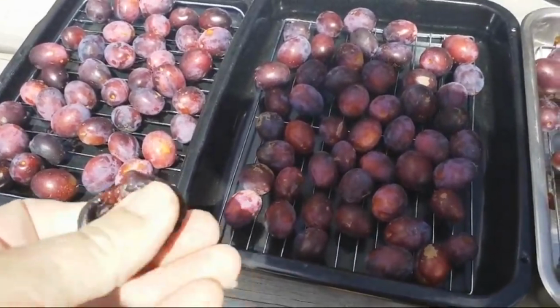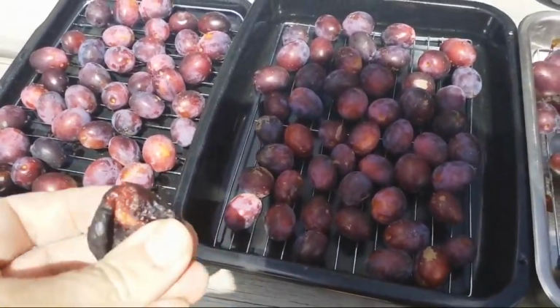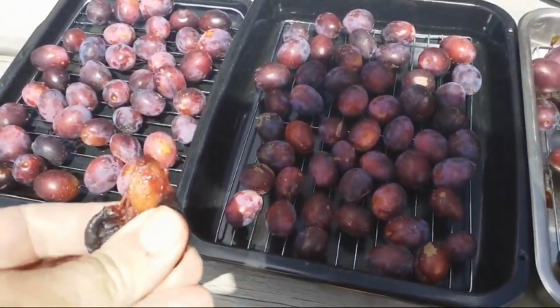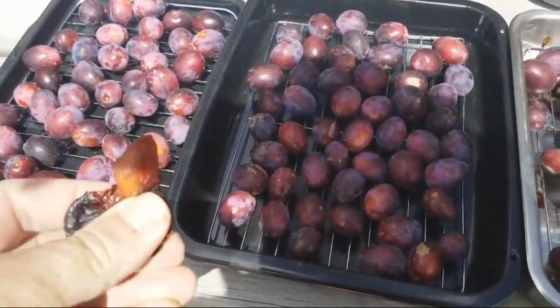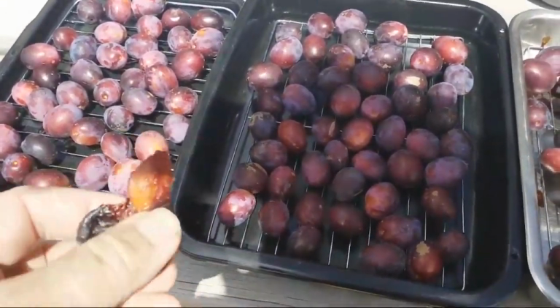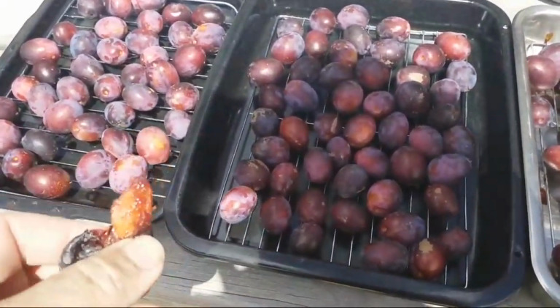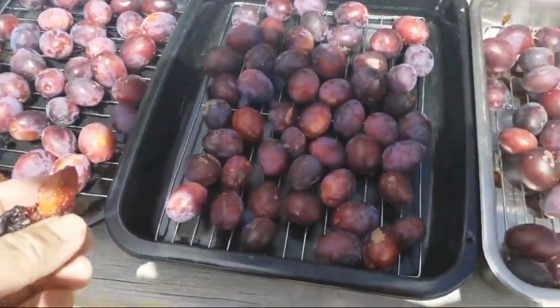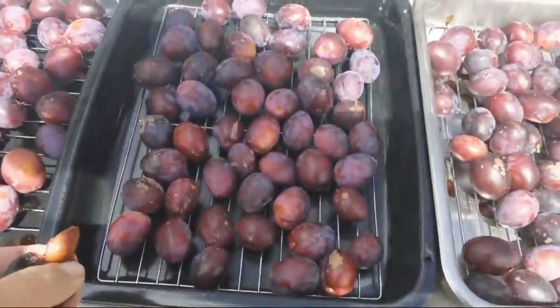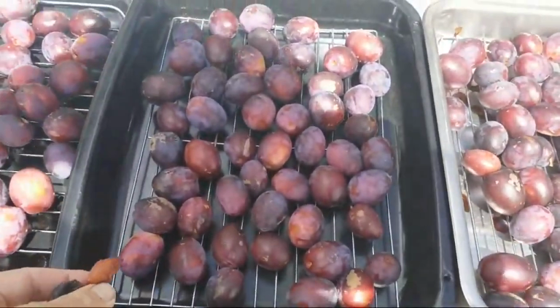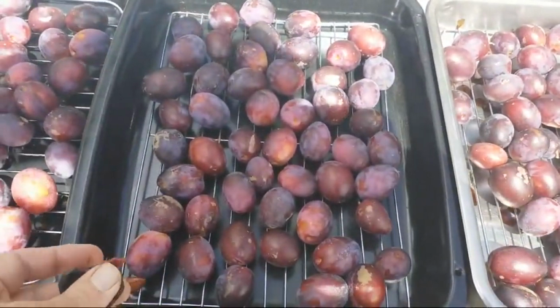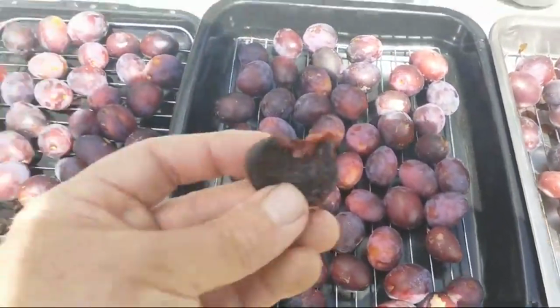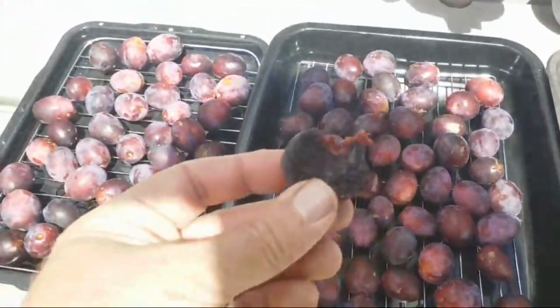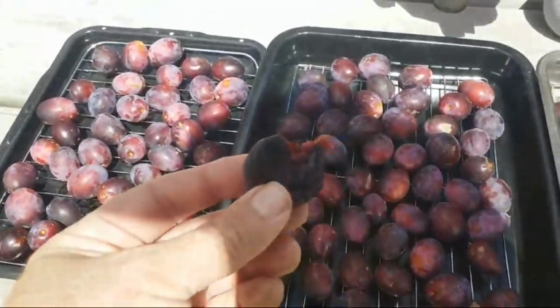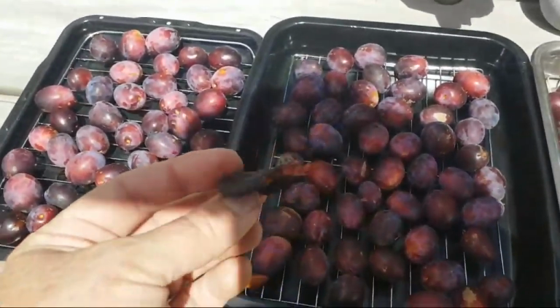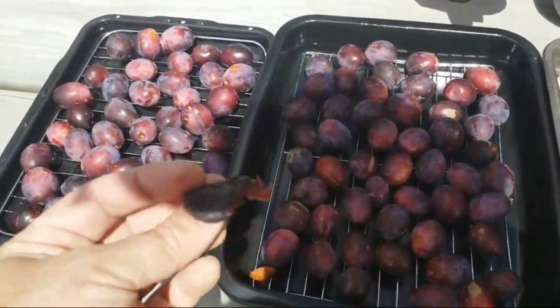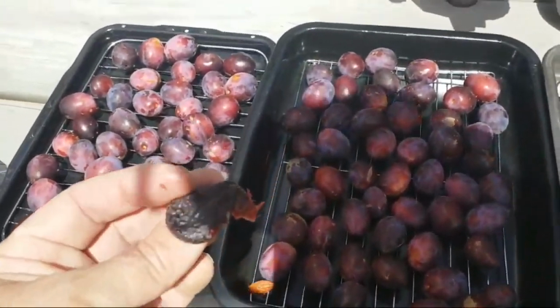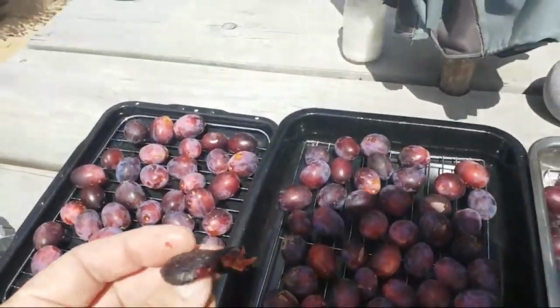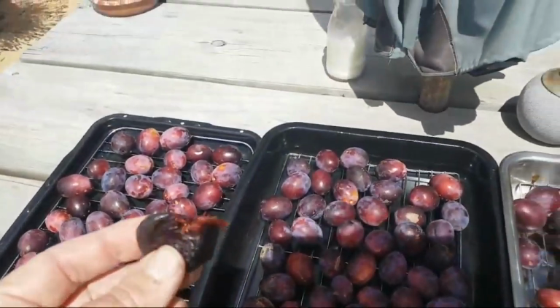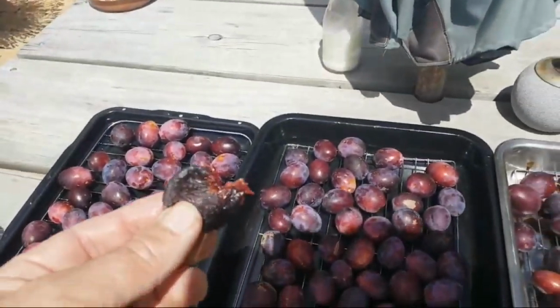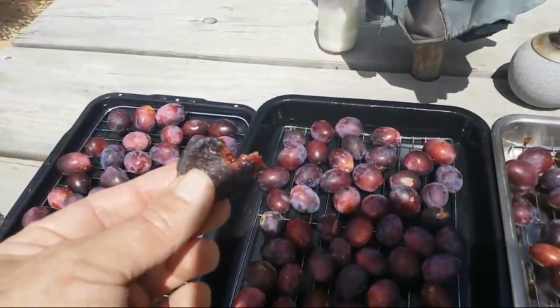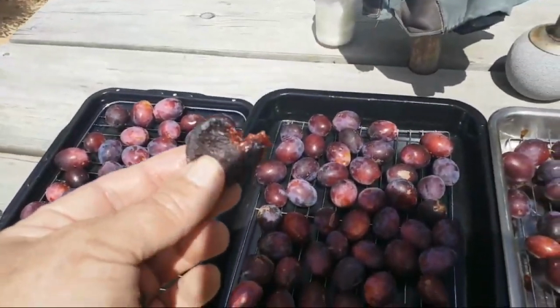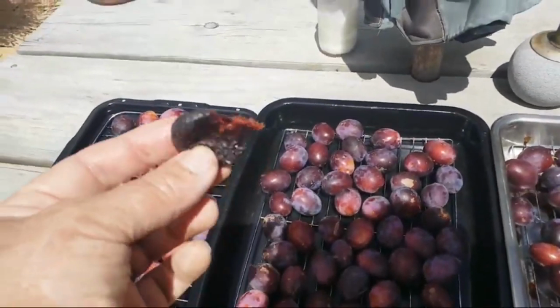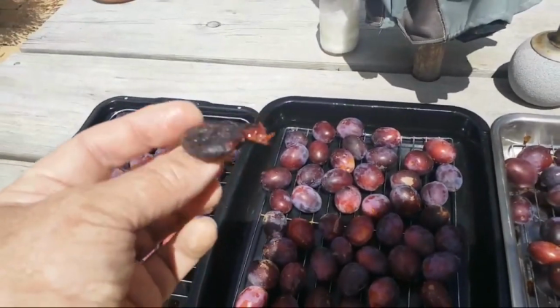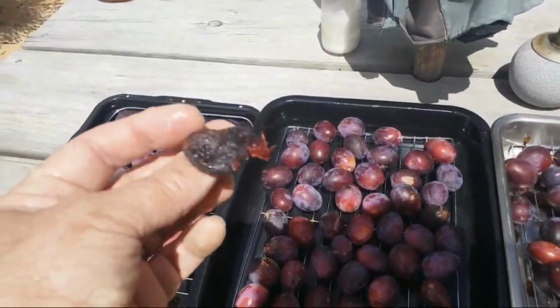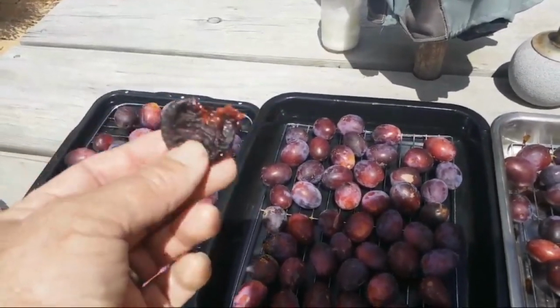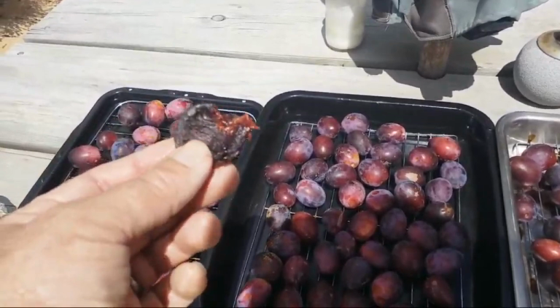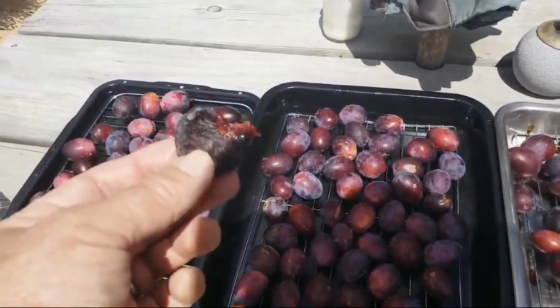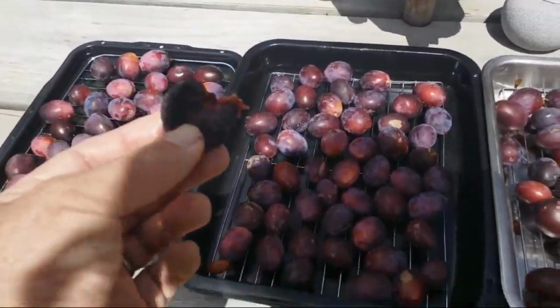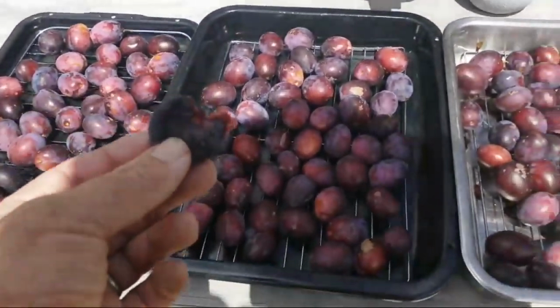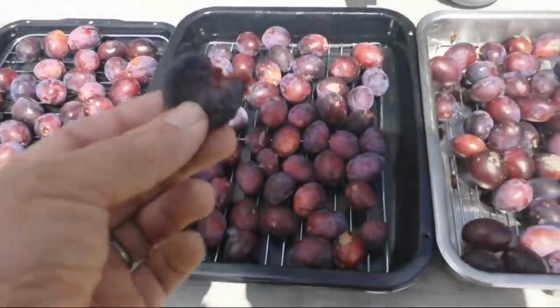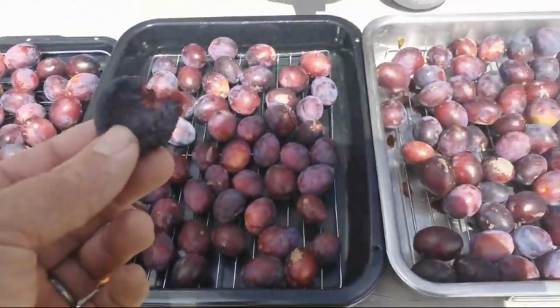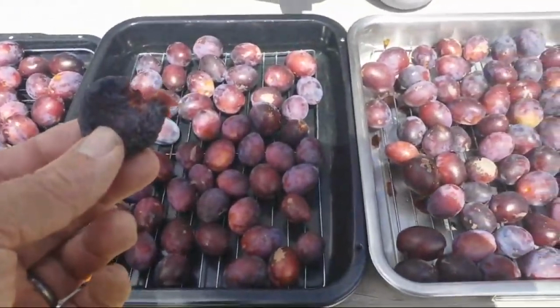The stone just pops out really easily, so it's great and these are just so tasty and delicious to eat — so fresh straight off our trees.